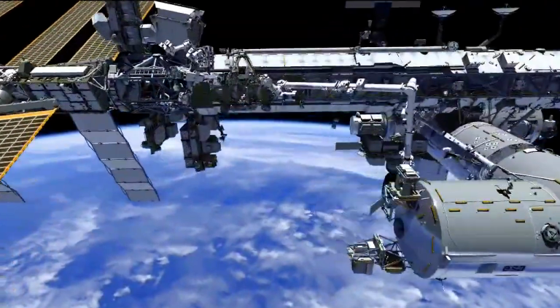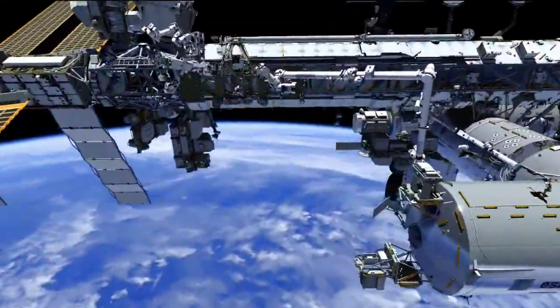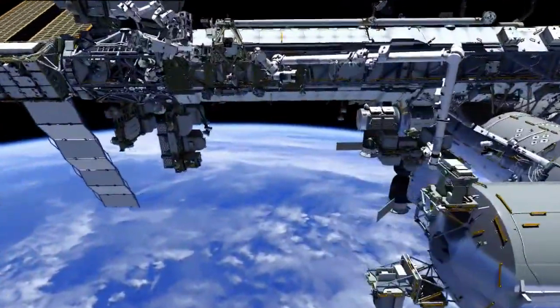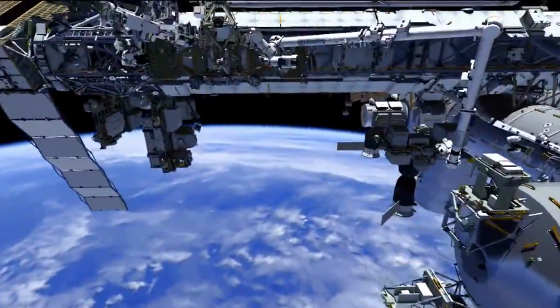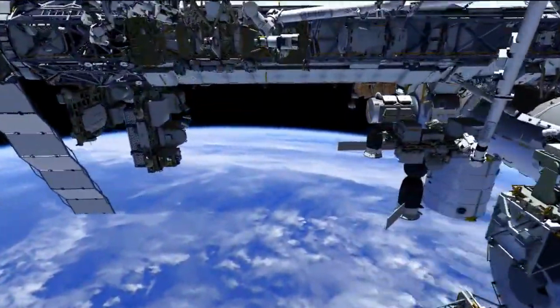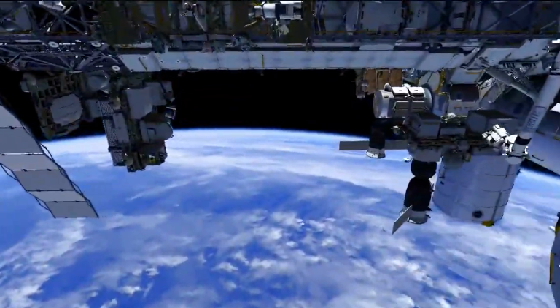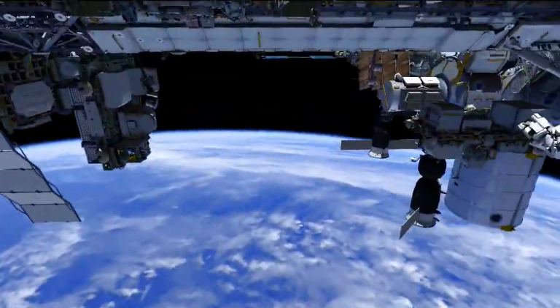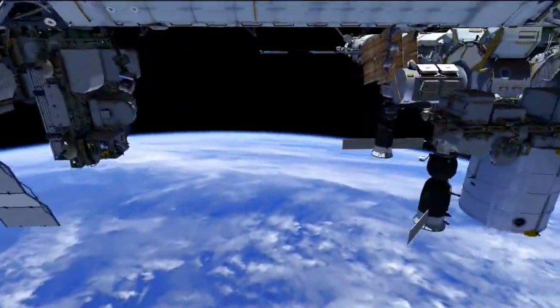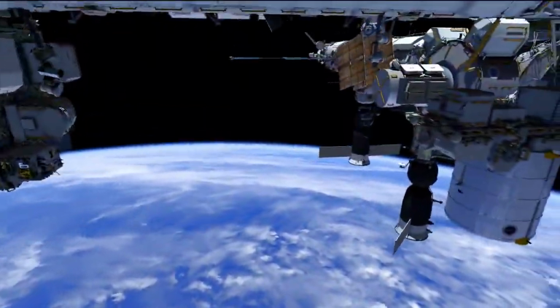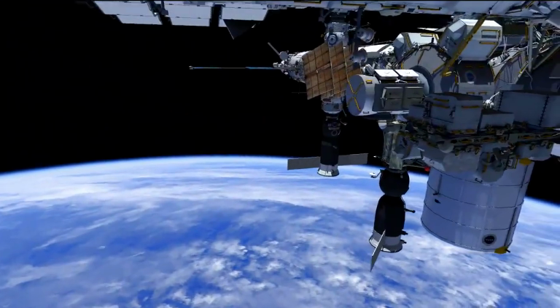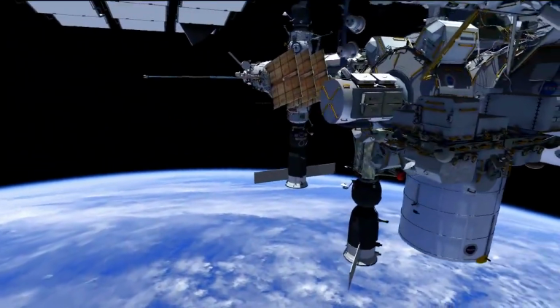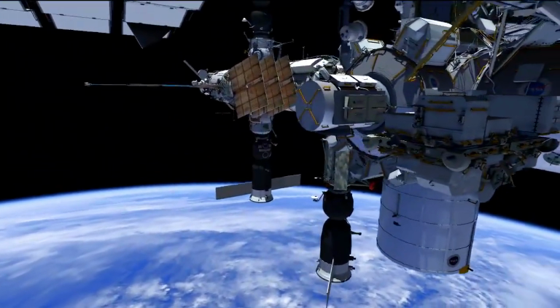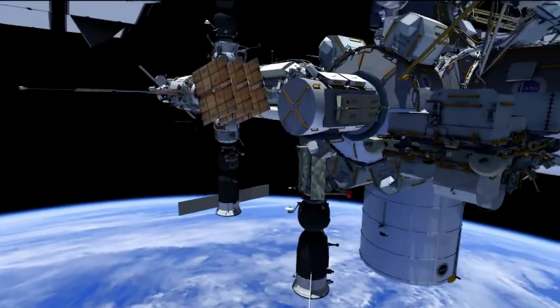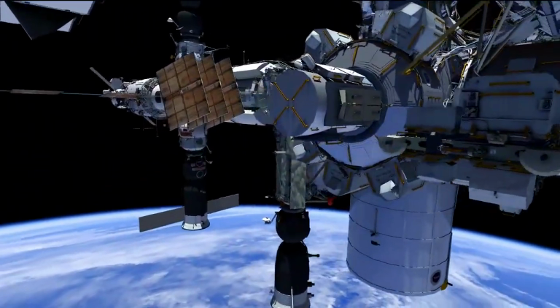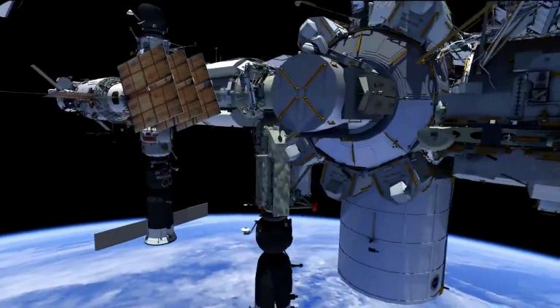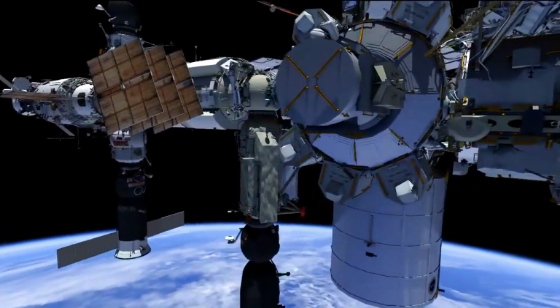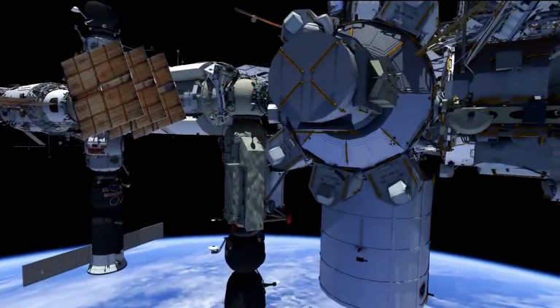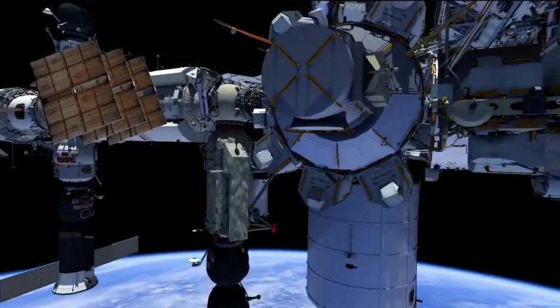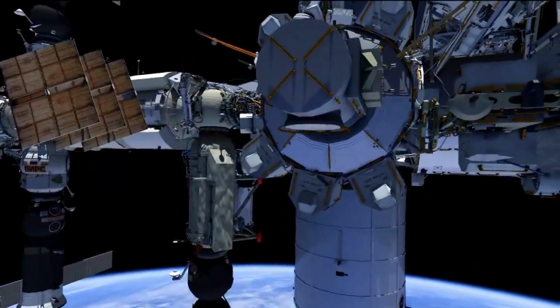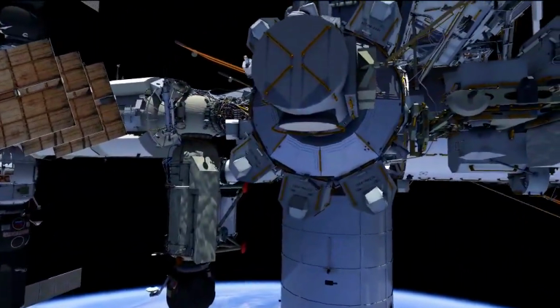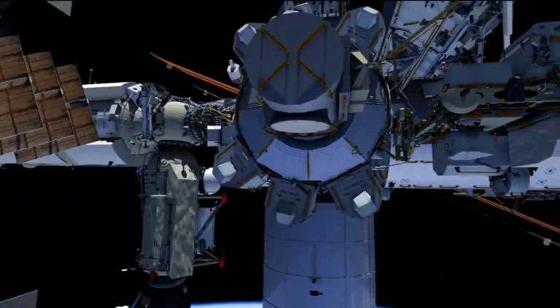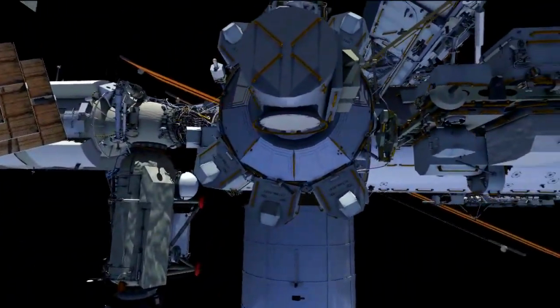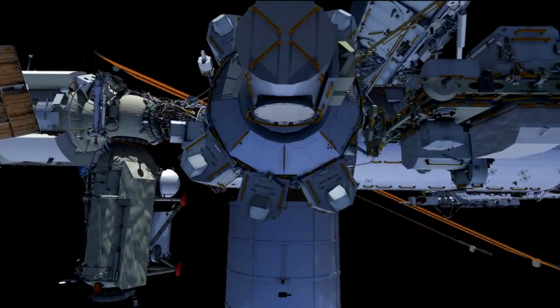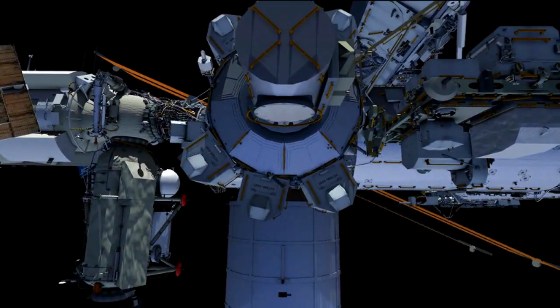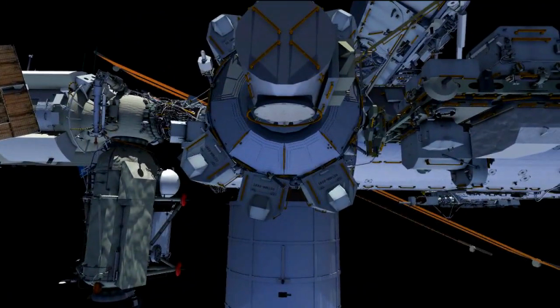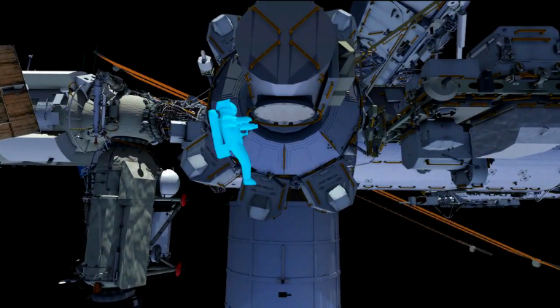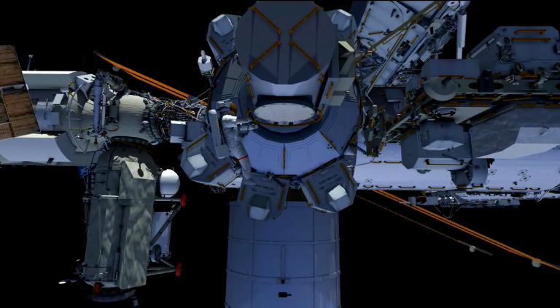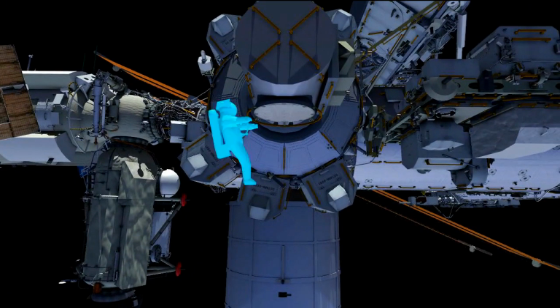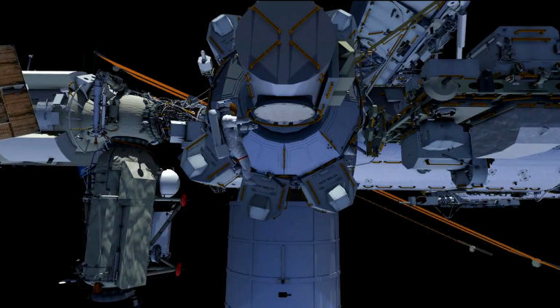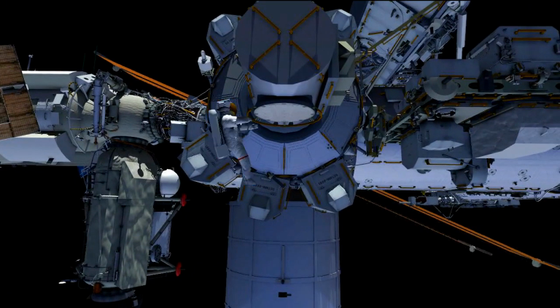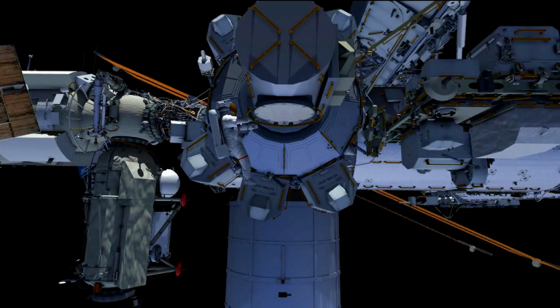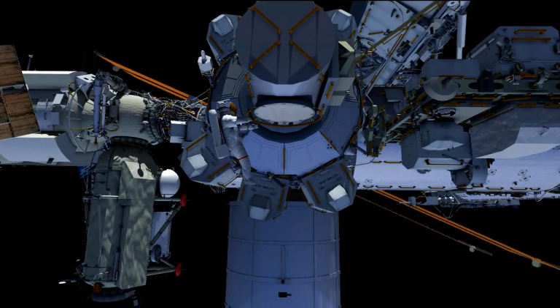On U.S. EVA 30, Butch Wilmore is EV1 and is going to be wearing the red stripes on the spacesuit, and Terry Virts is EV2 and is going to be wearing the white stripes on his suit.